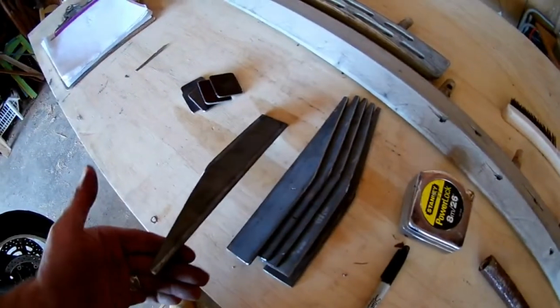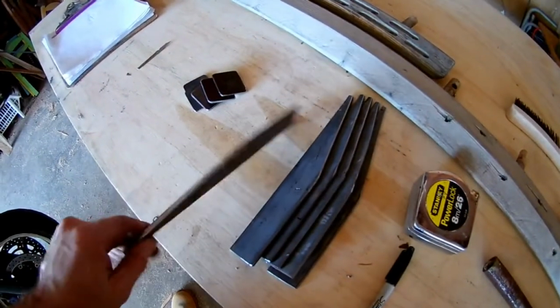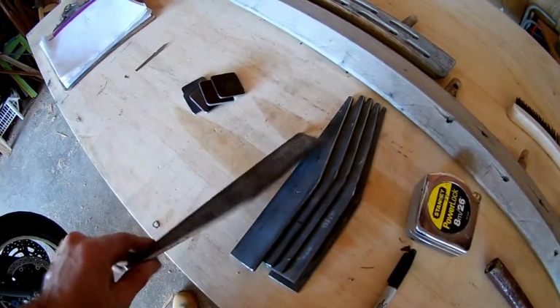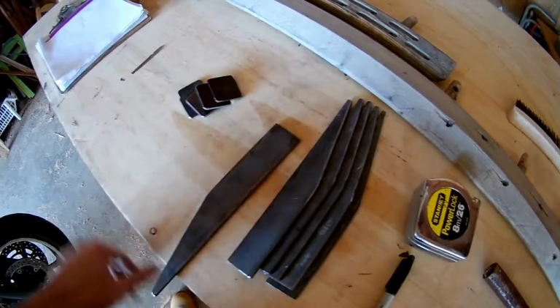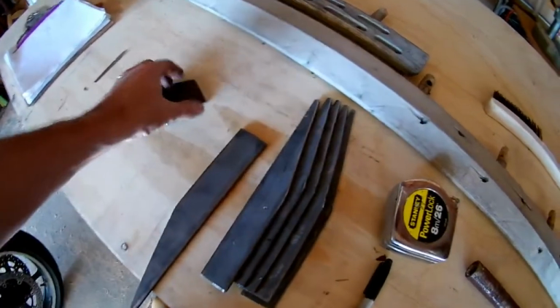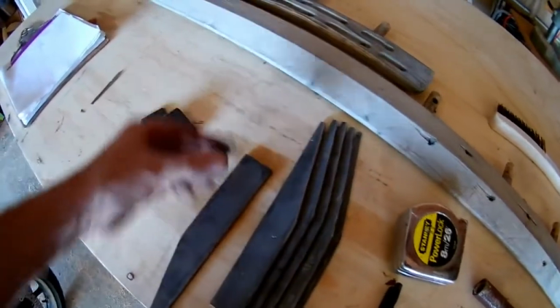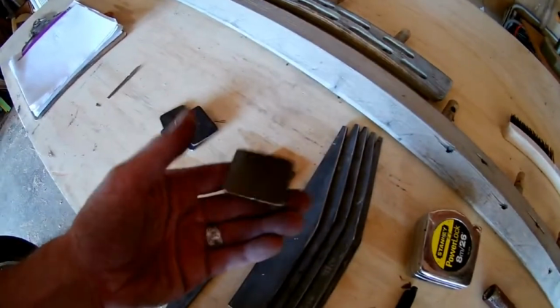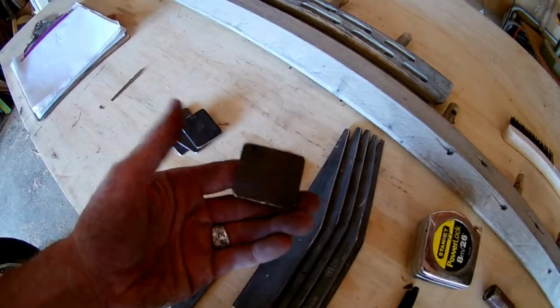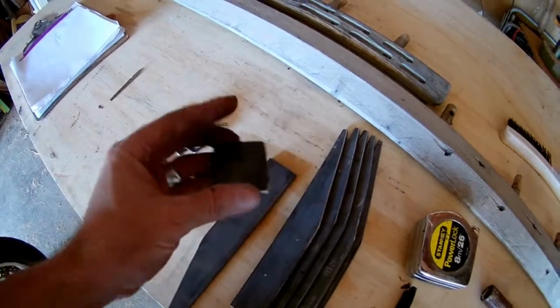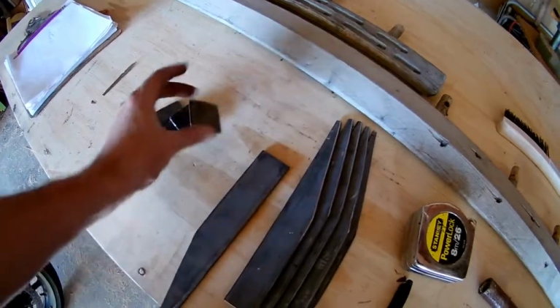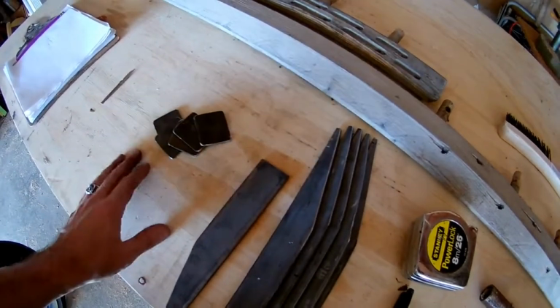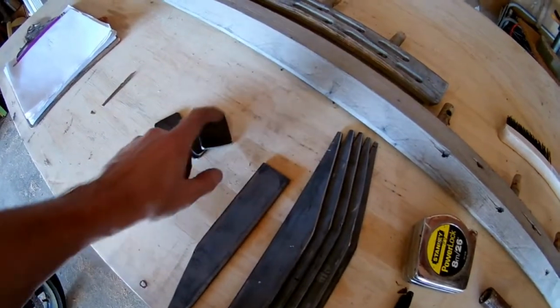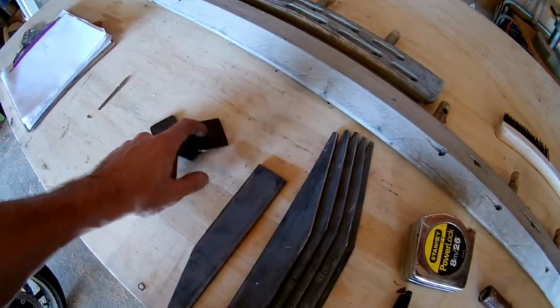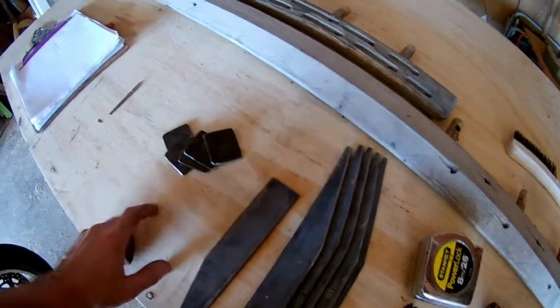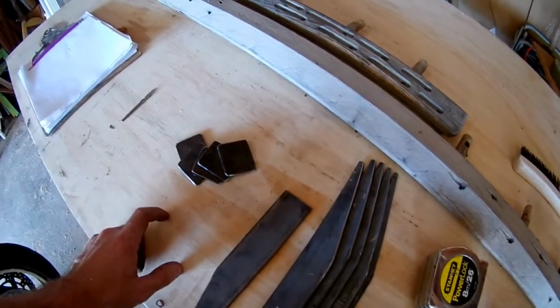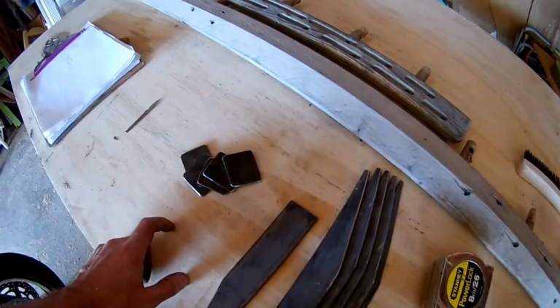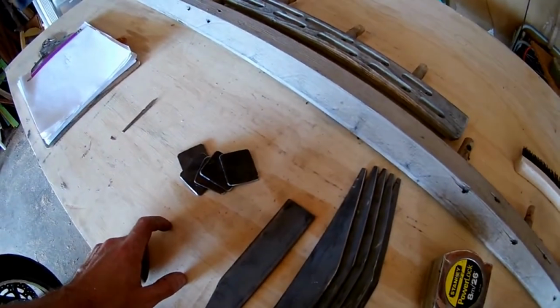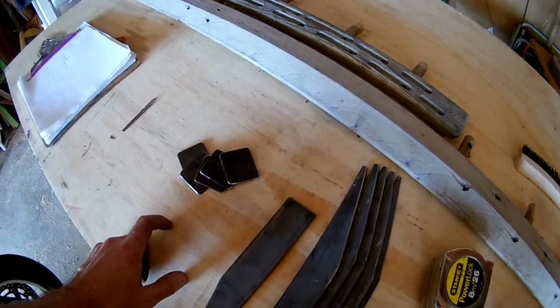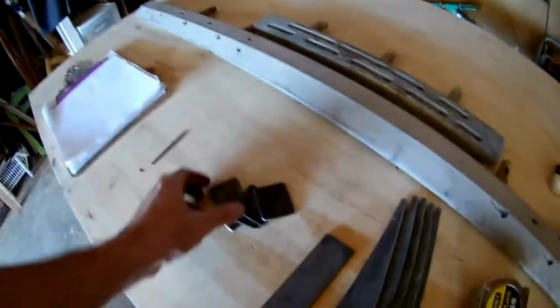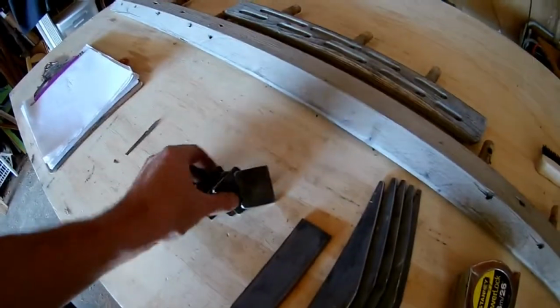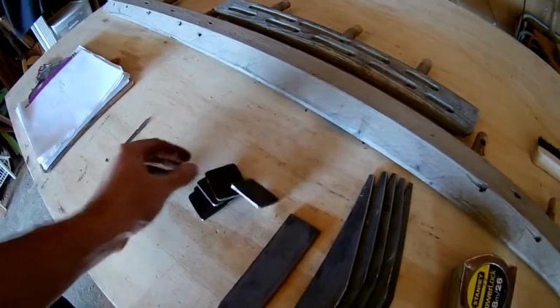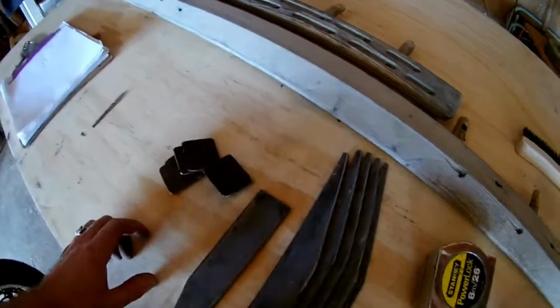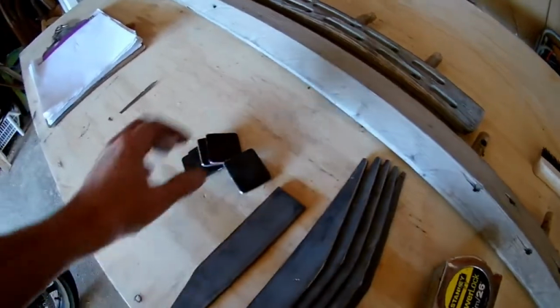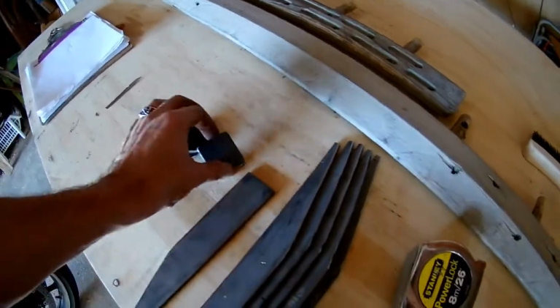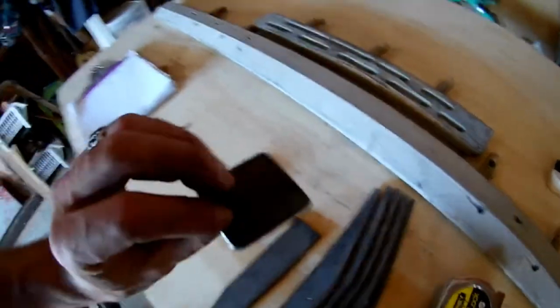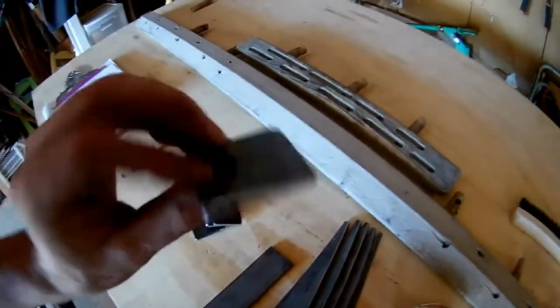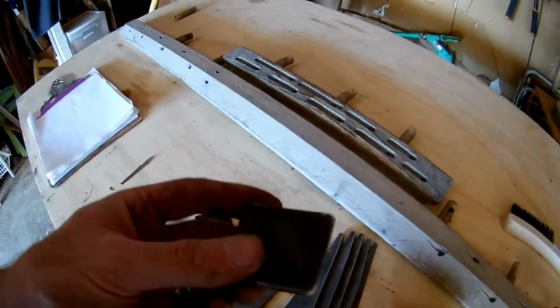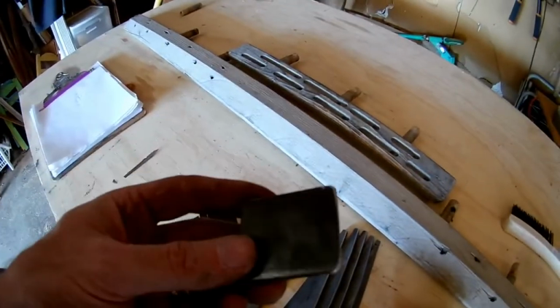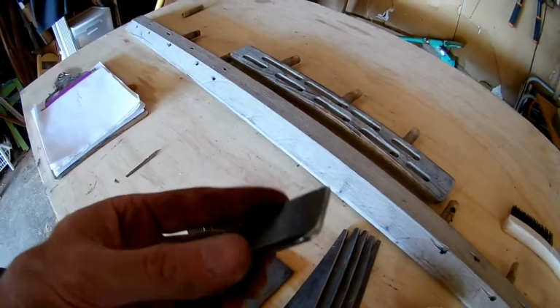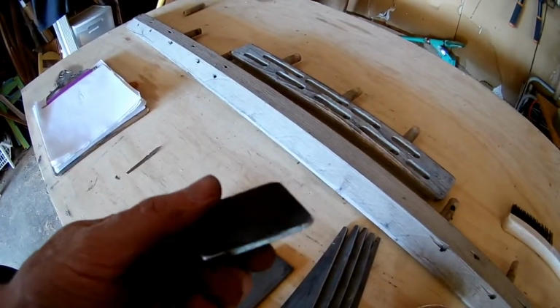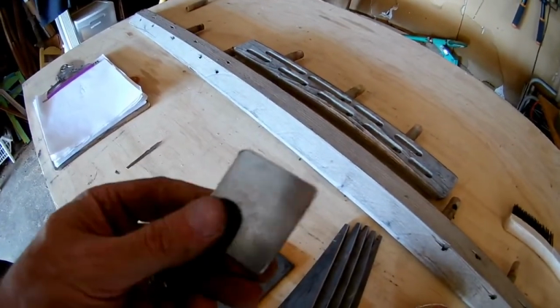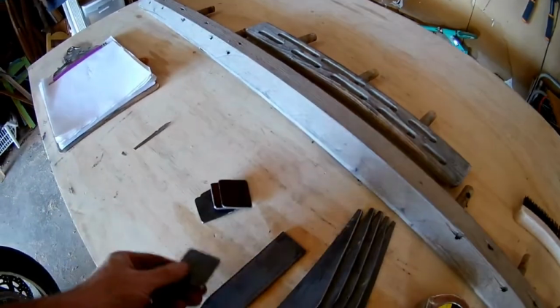I've got all these pieces cut out, and now I've just got to drill holes in them before I weld them on, because they're a lot more pain to drill after than before — you know what I mean.